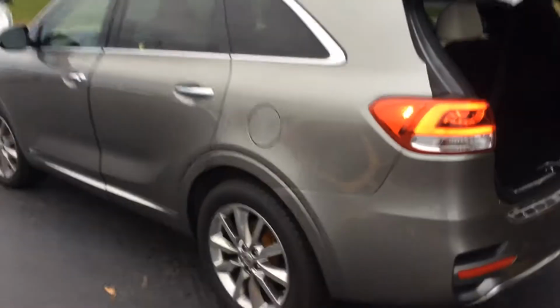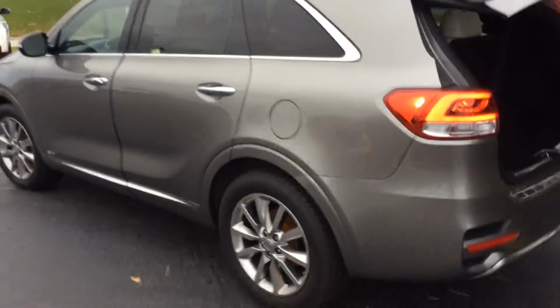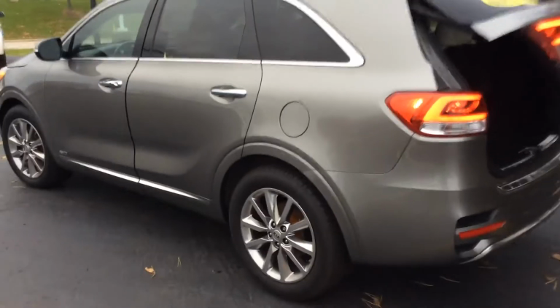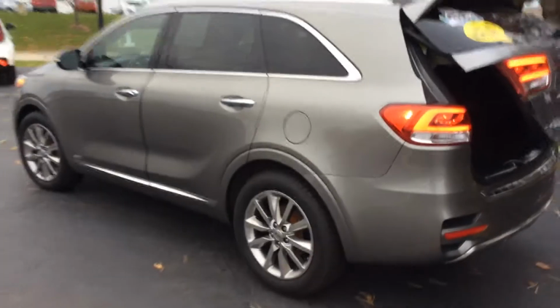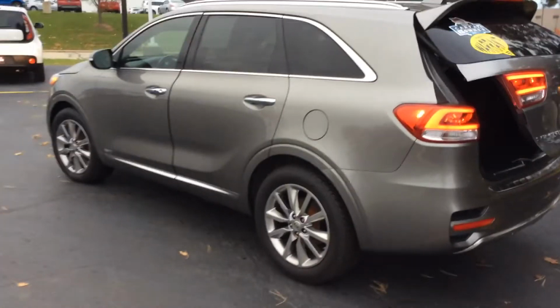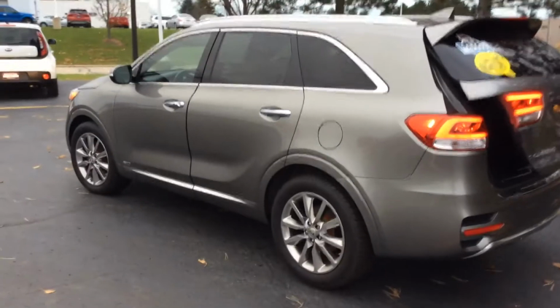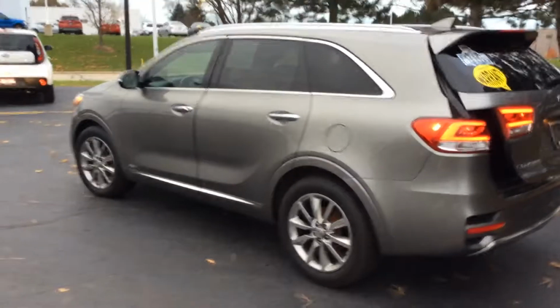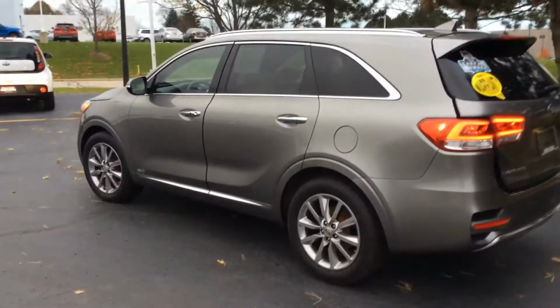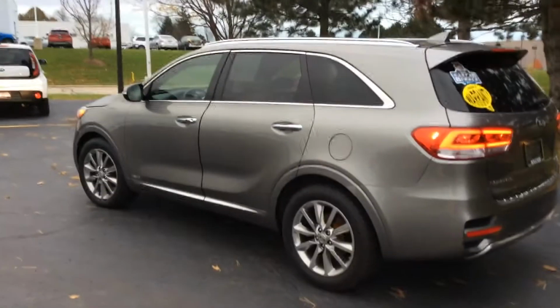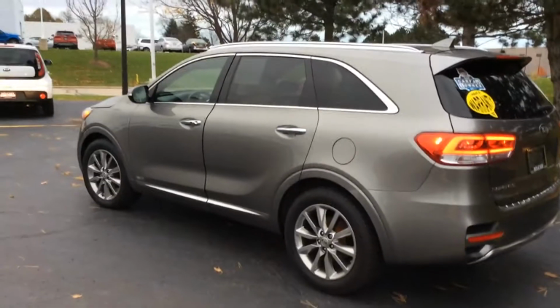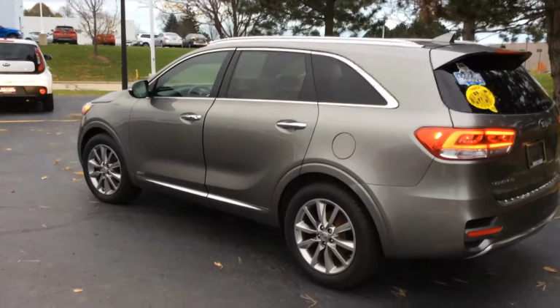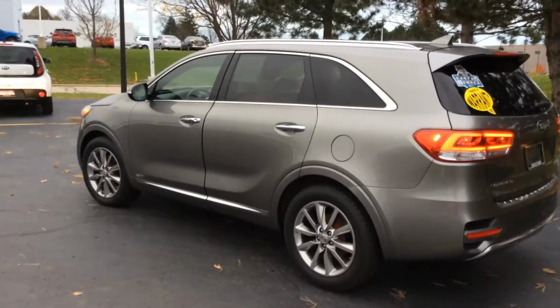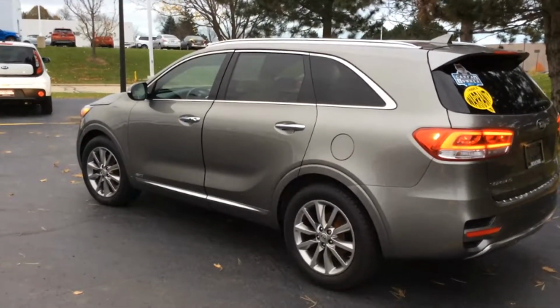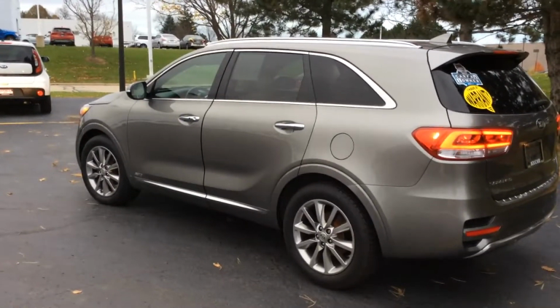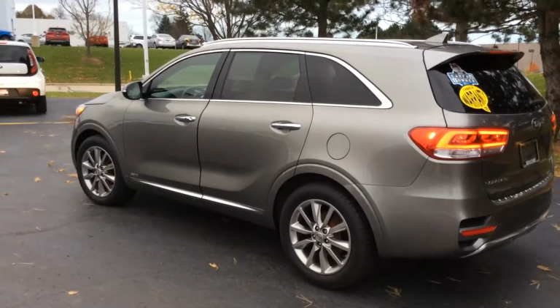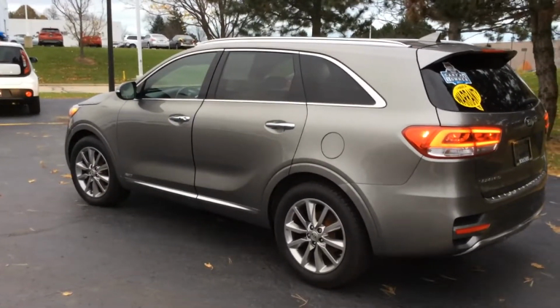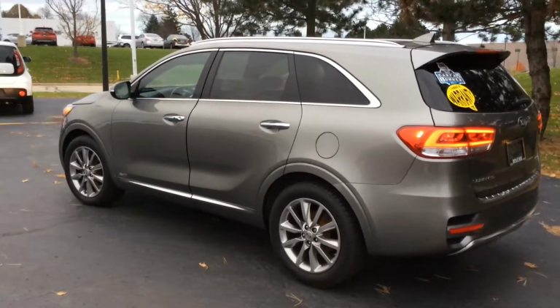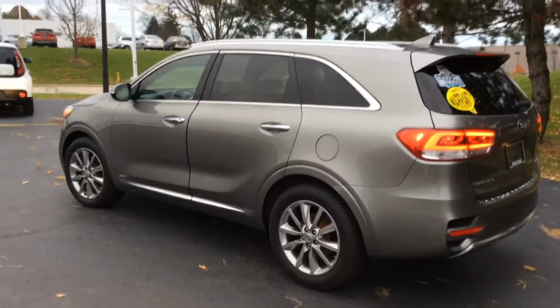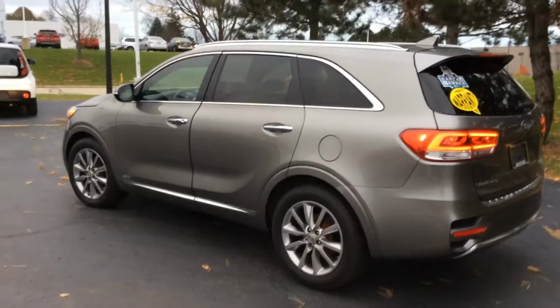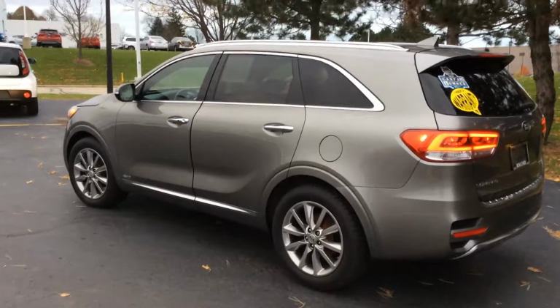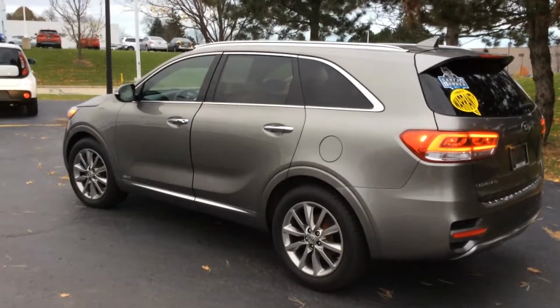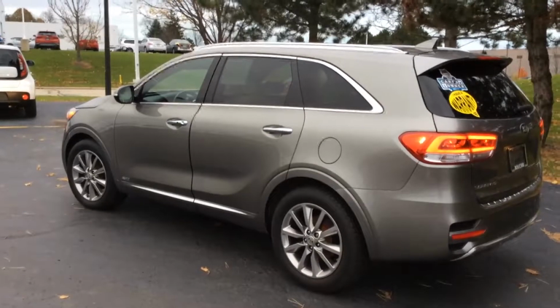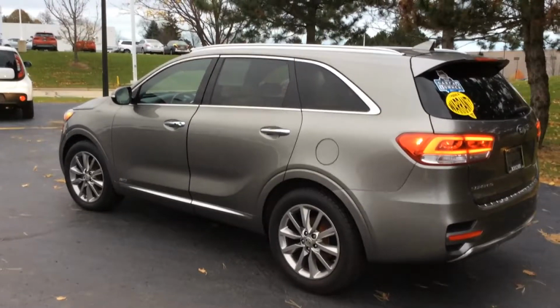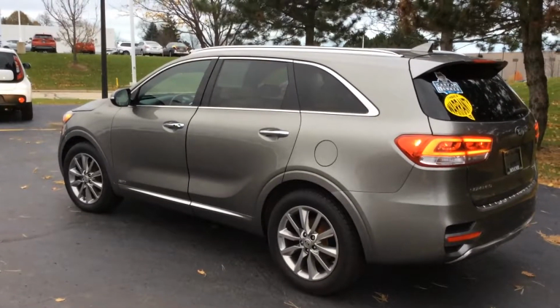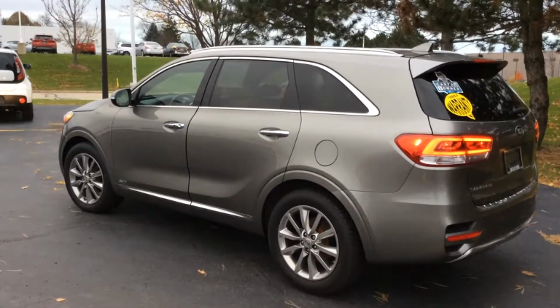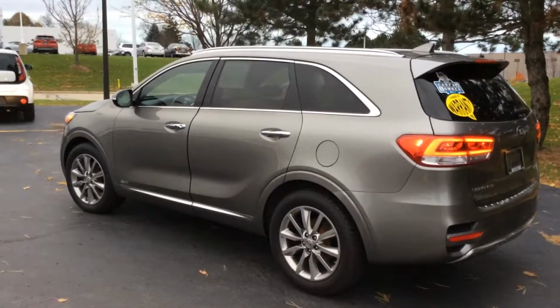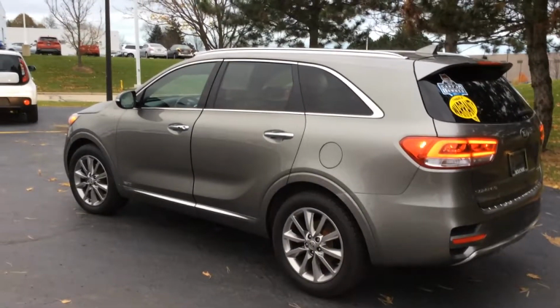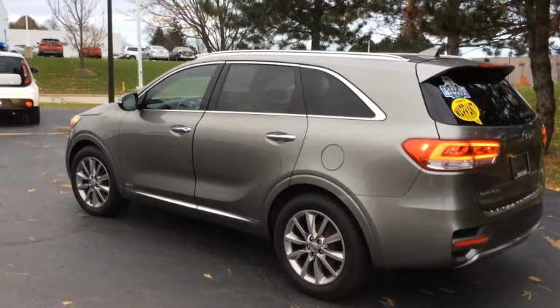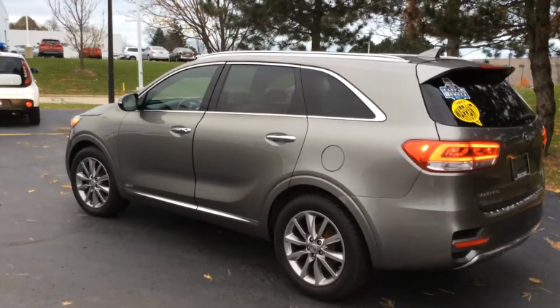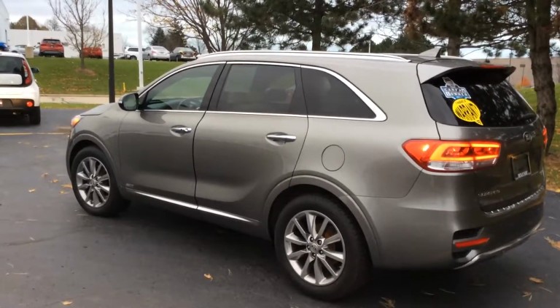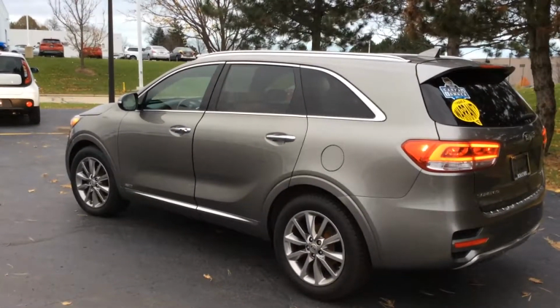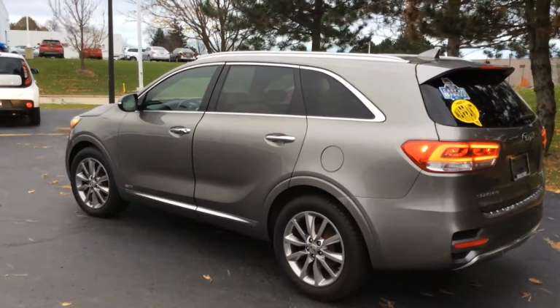The SX Limited is certified by Kia, which gets you the full remaining factory warranty, including 100,000 miles of powertrain warranty and 10 years of roadside assistance.